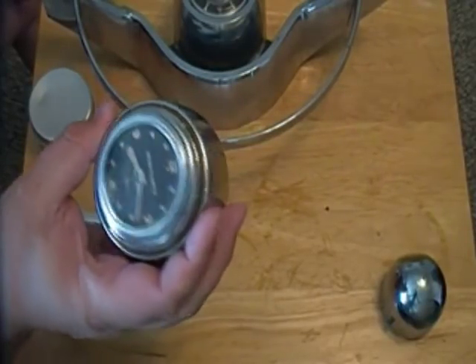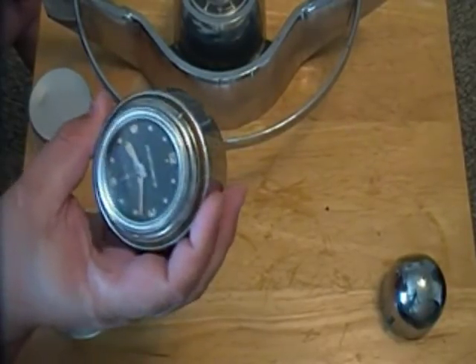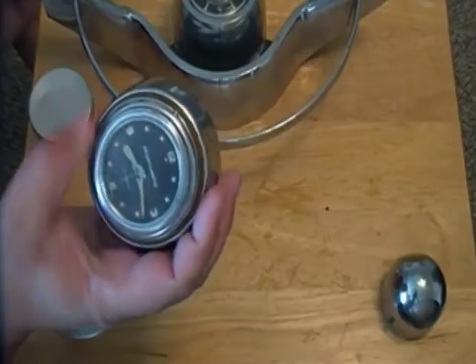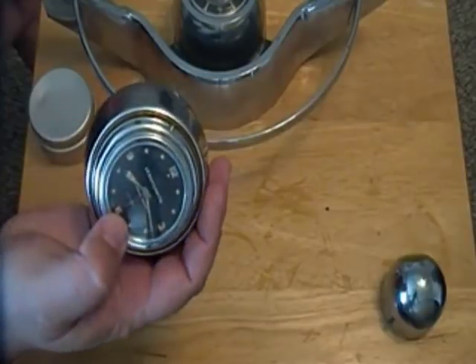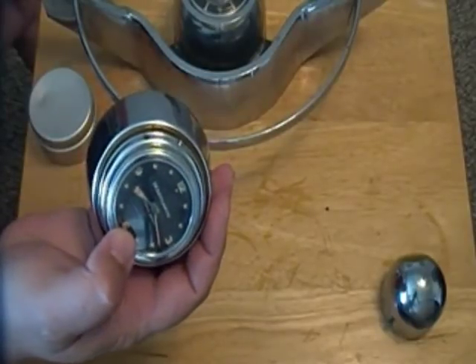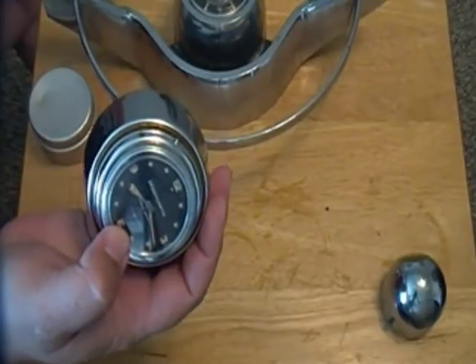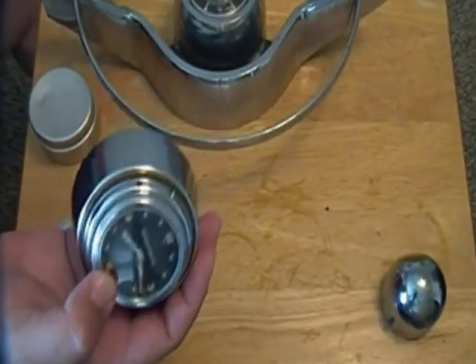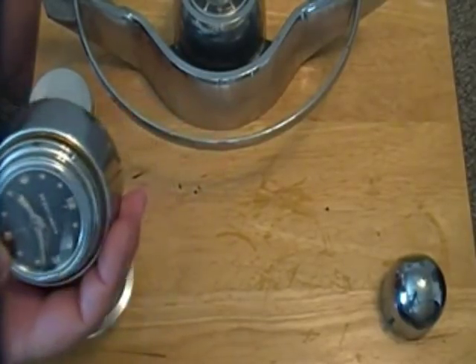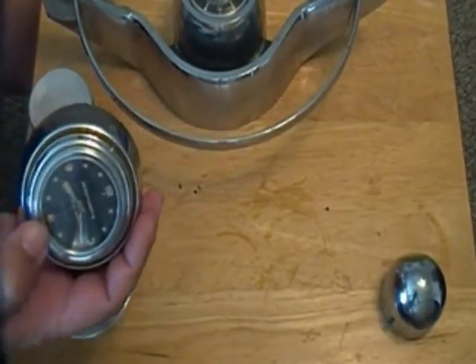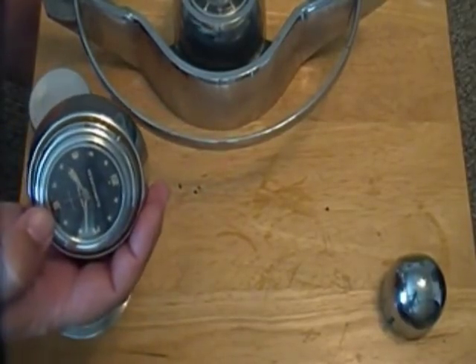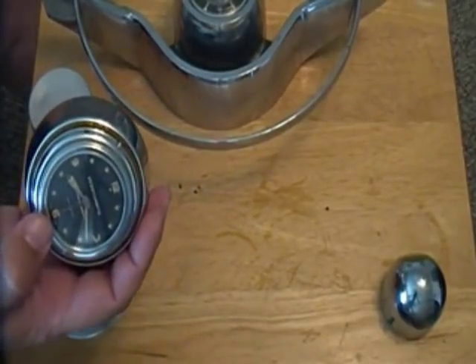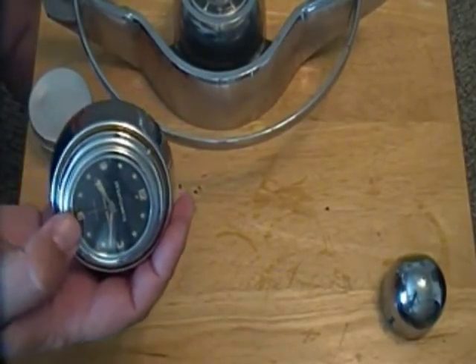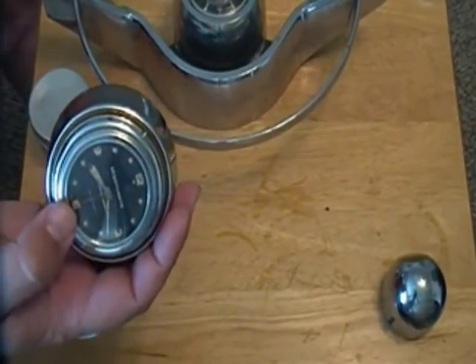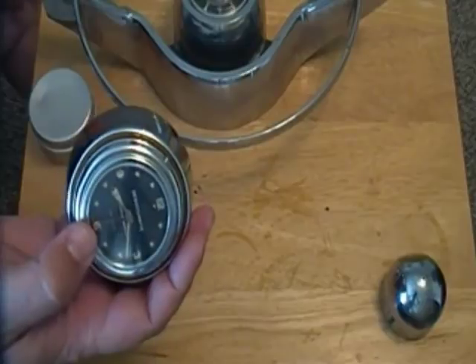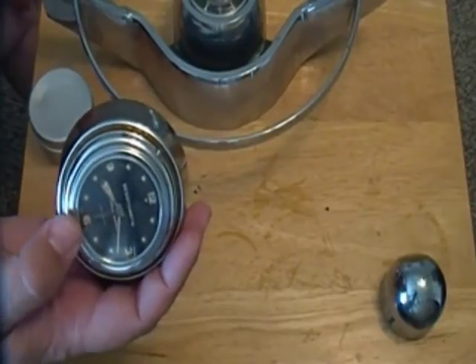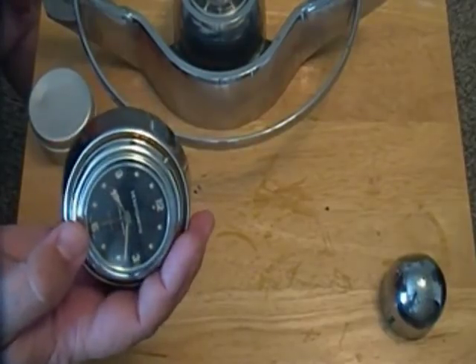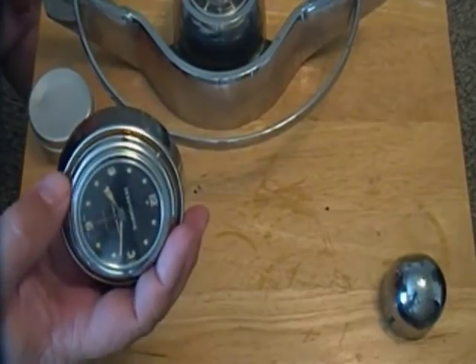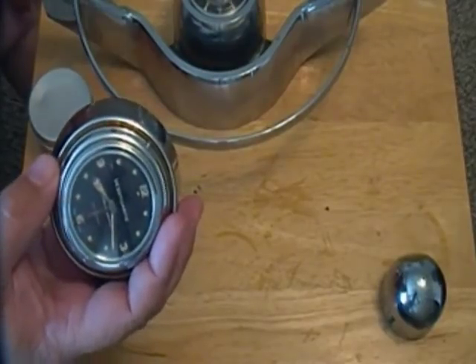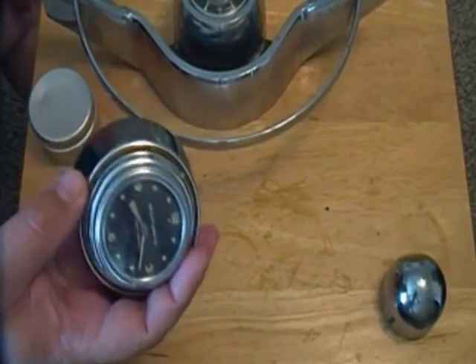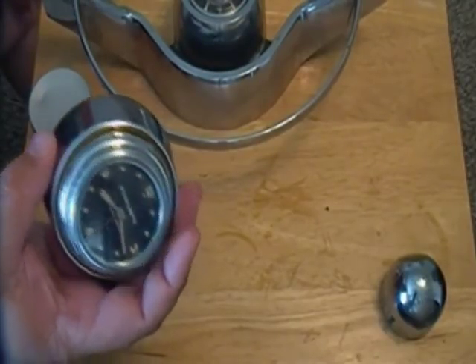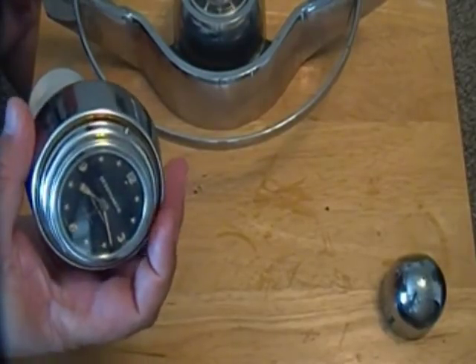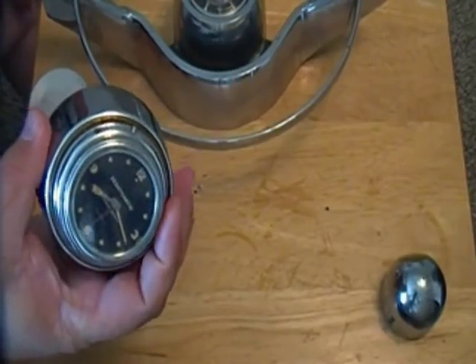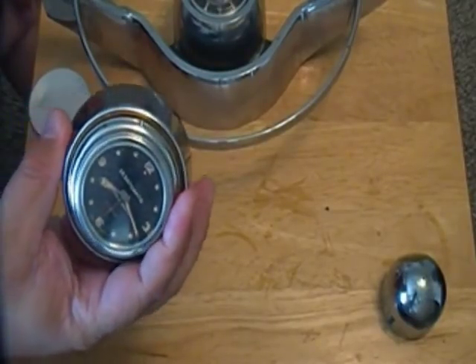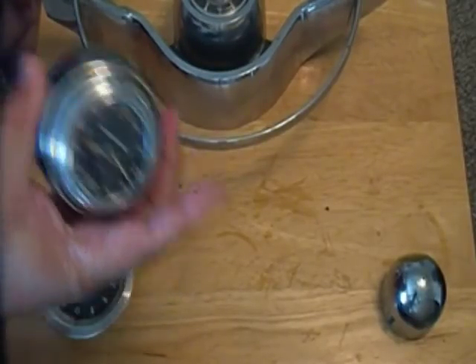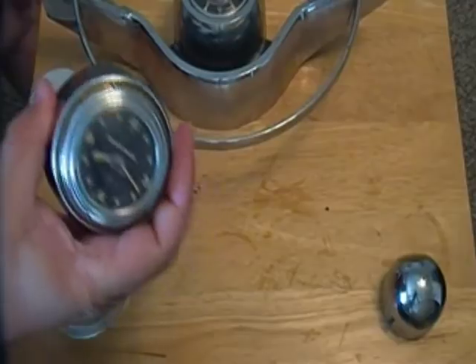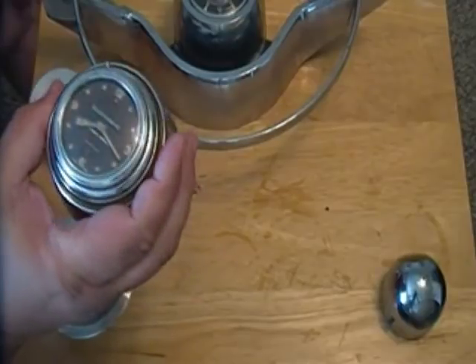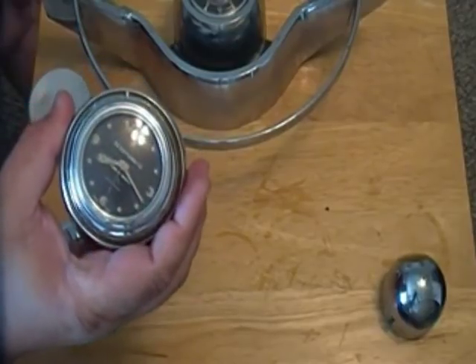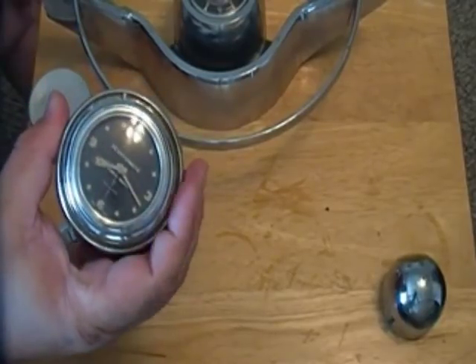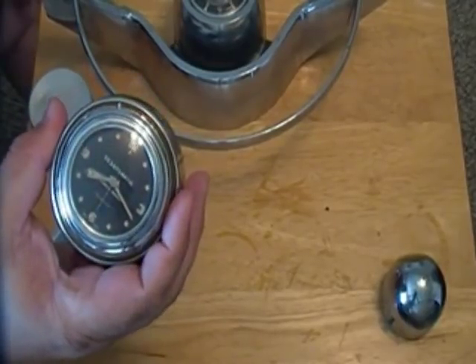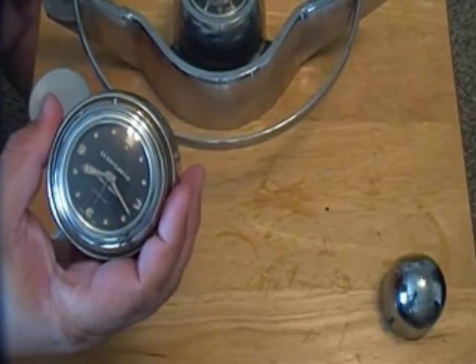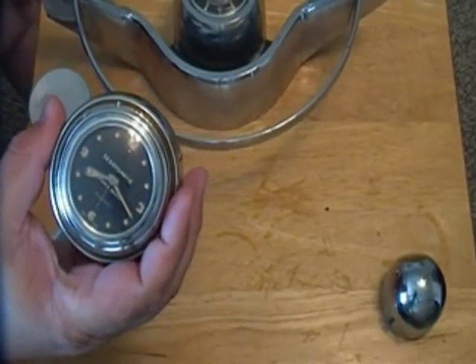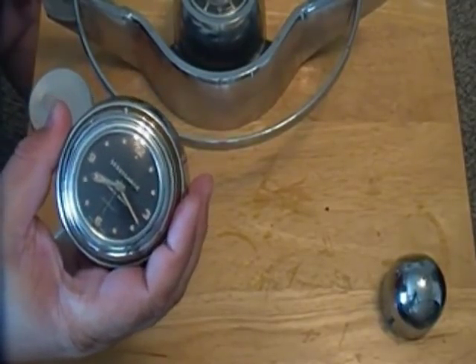This particular unit is a 15-jewel Benris movement. It's very accurate, especially in comparison to the mechanisms that were used on the dash clocks. Dash clocks, of course, being over on the other side of the dash generally, were $12 to $15.